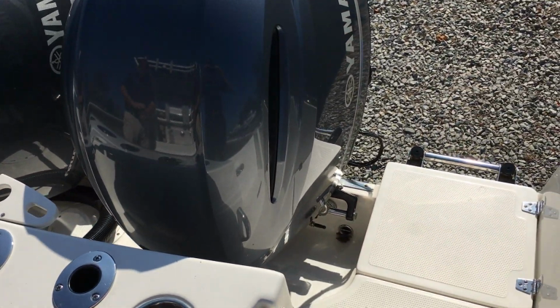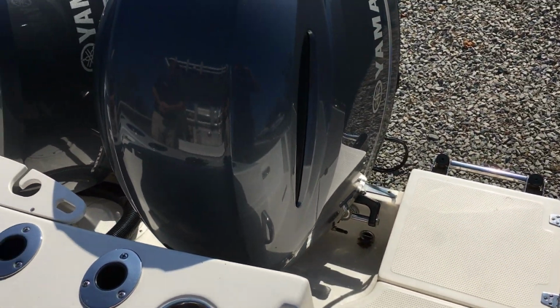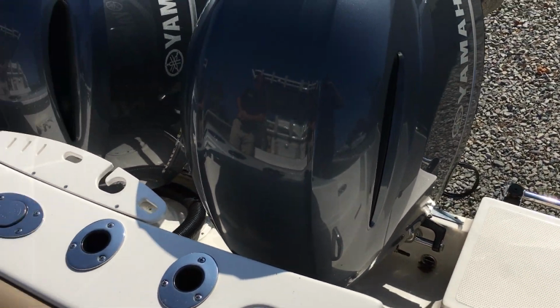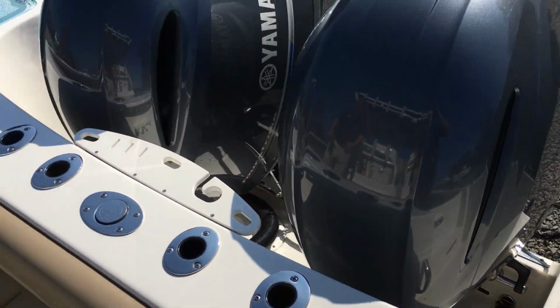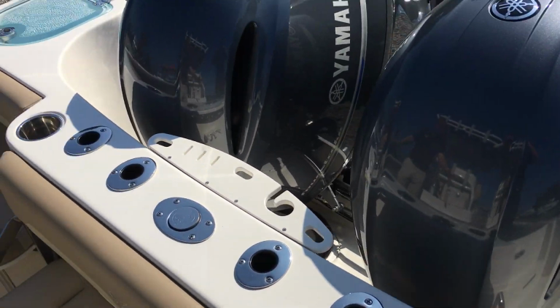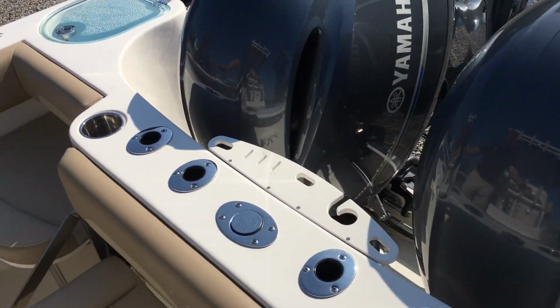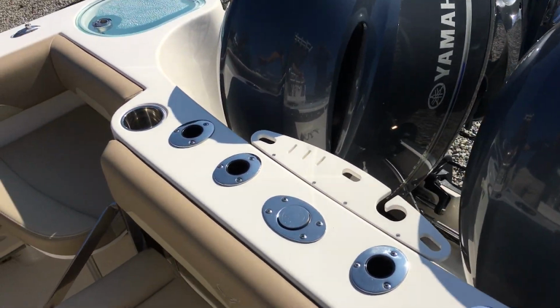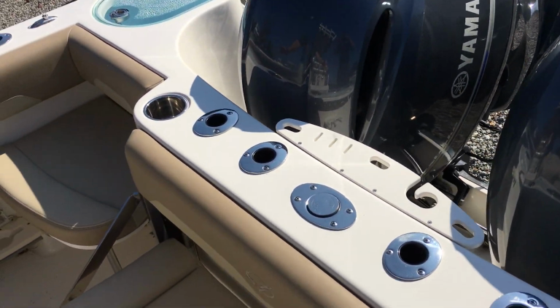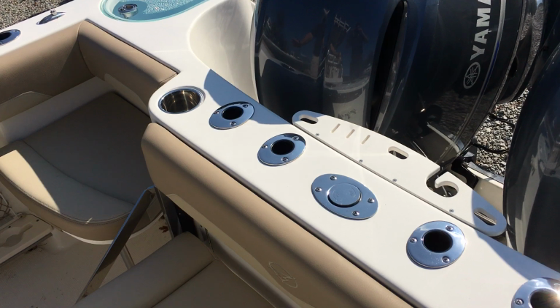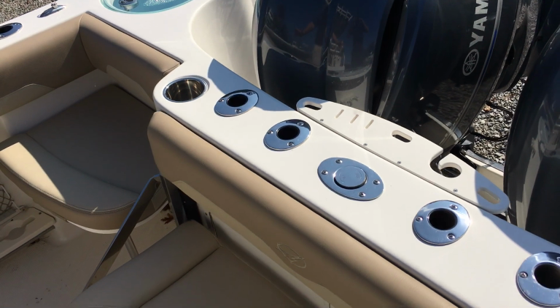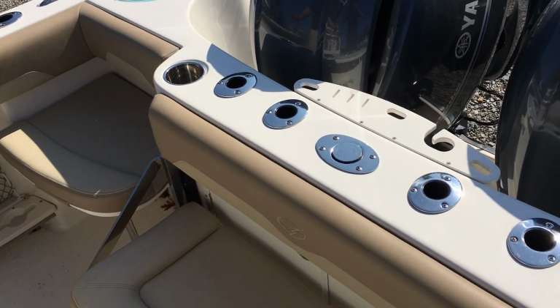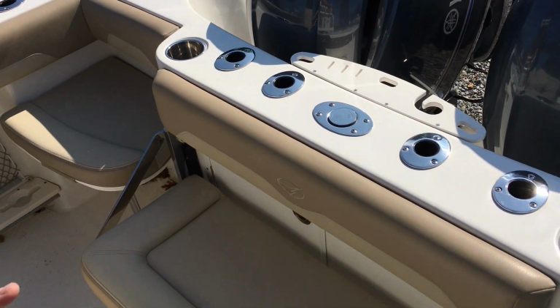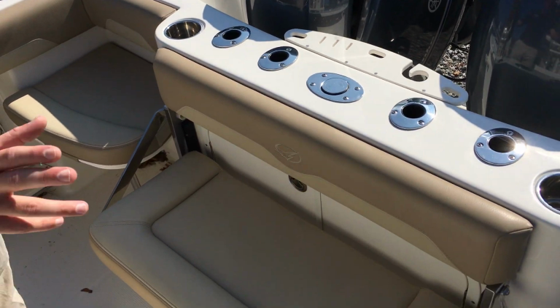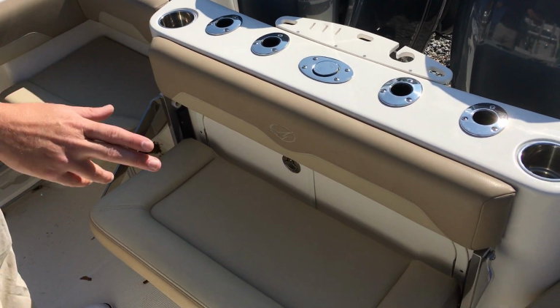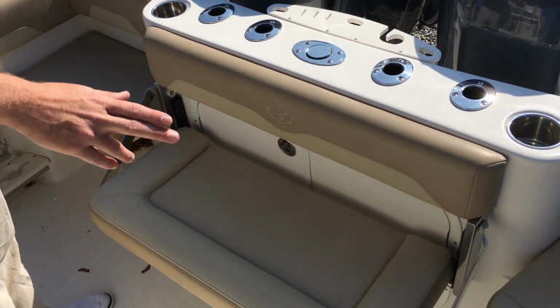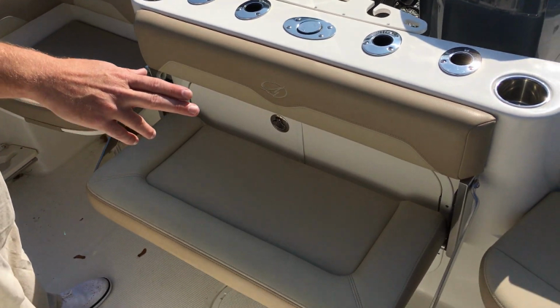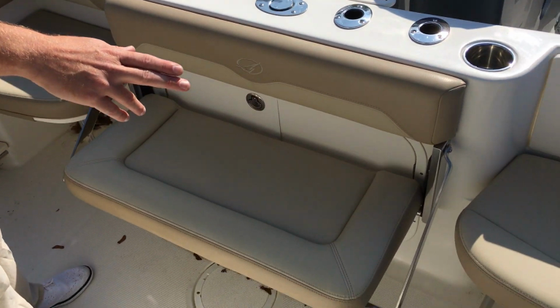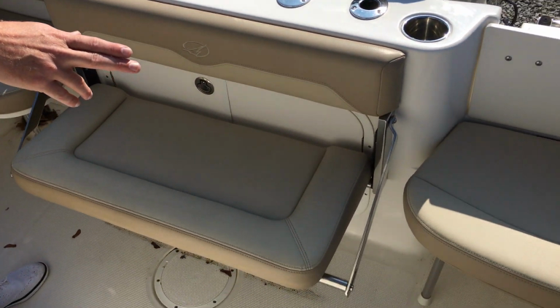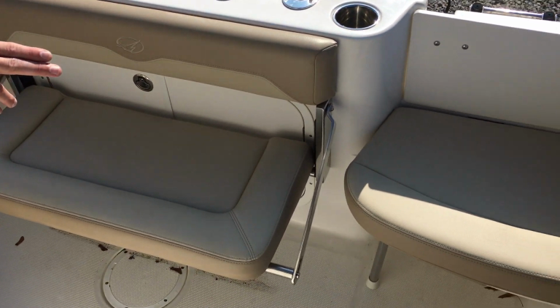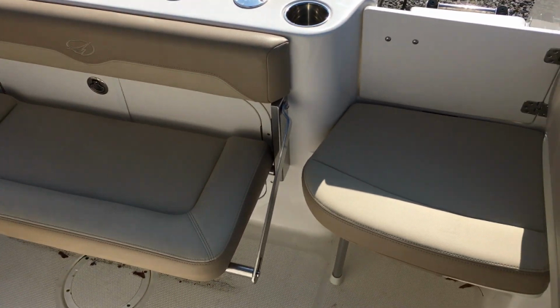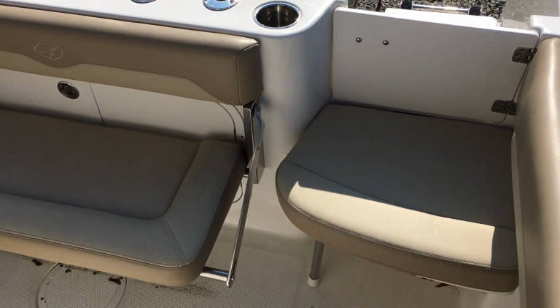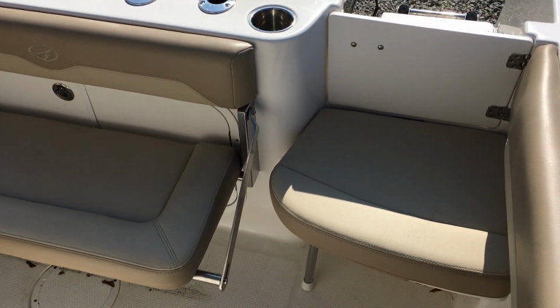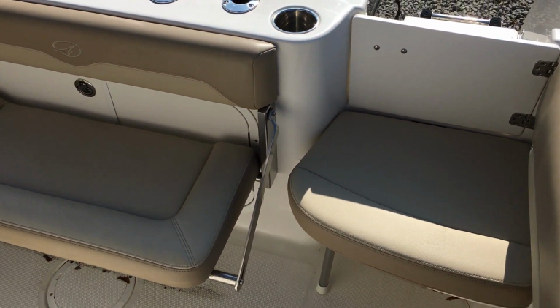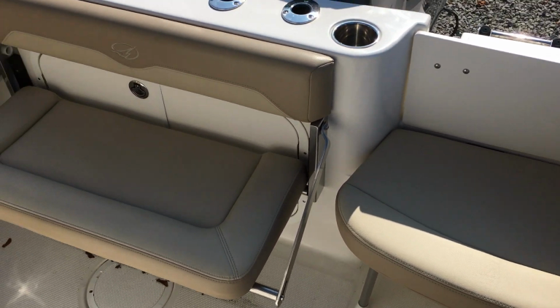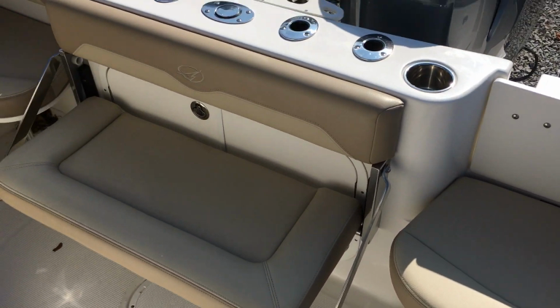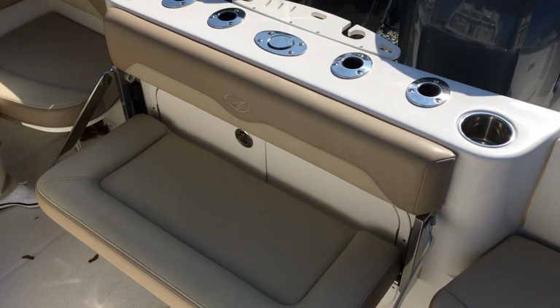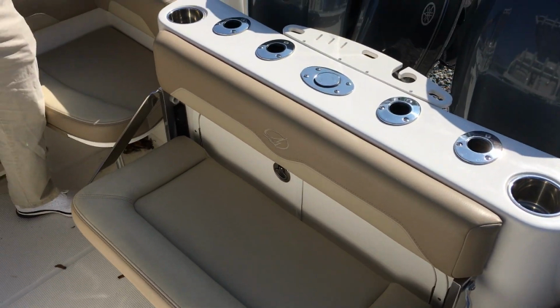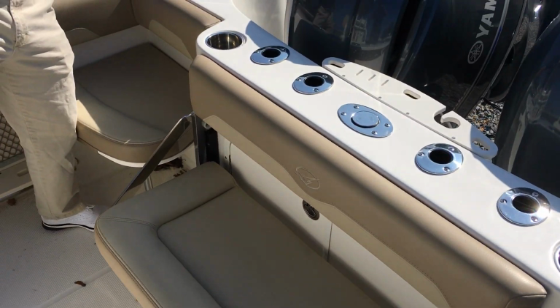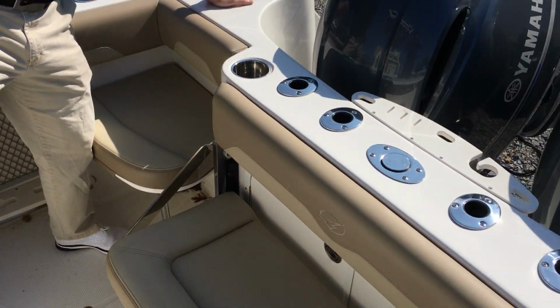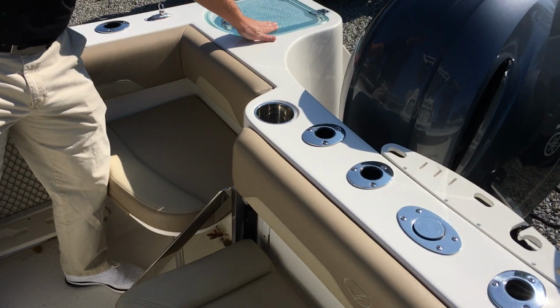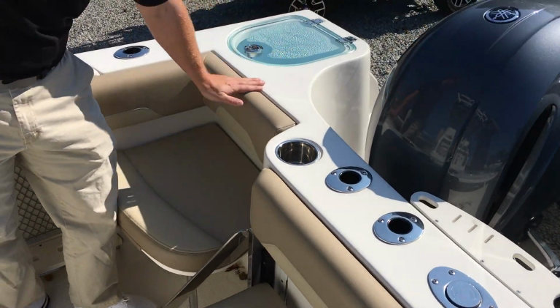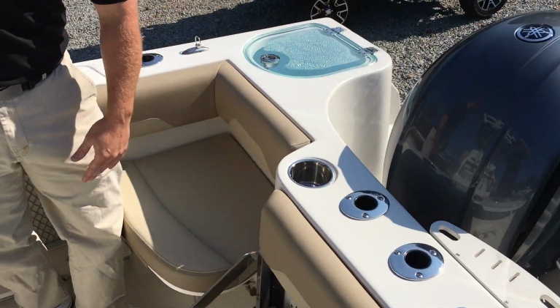Nice seating appointment on the transom — four across with the two removable jump seats. 30-gallon live well standard, lighted.